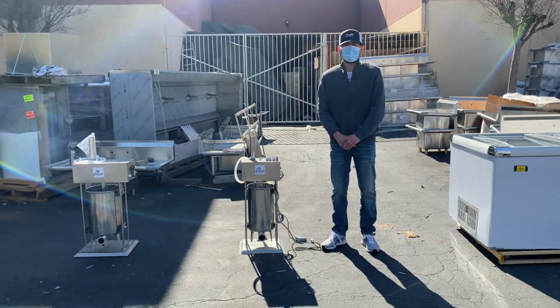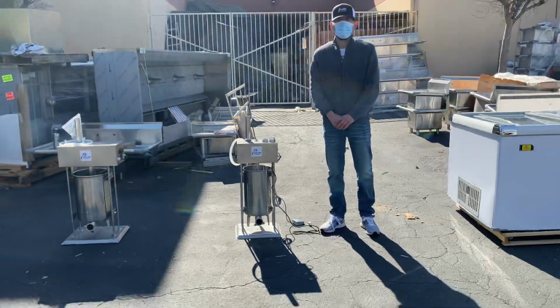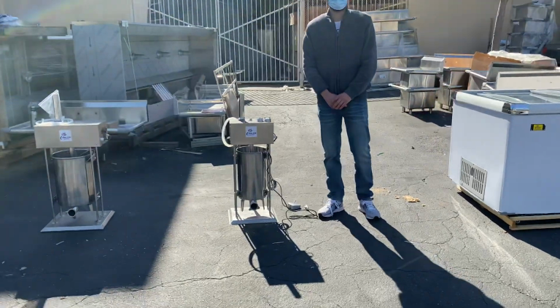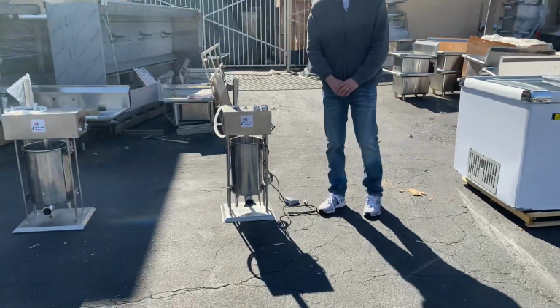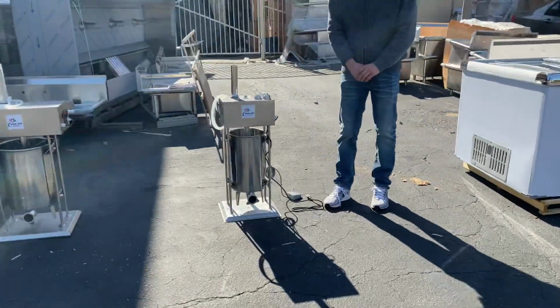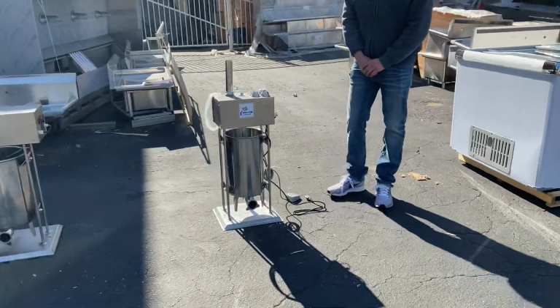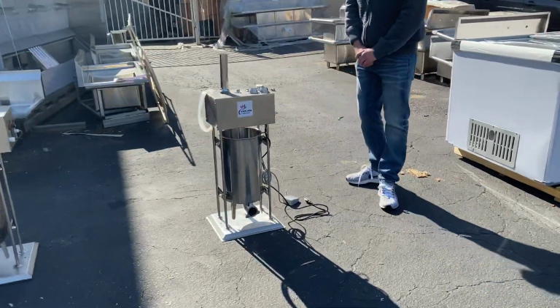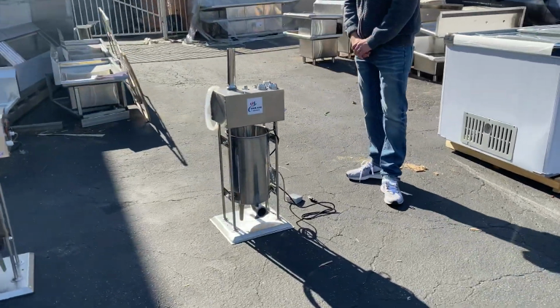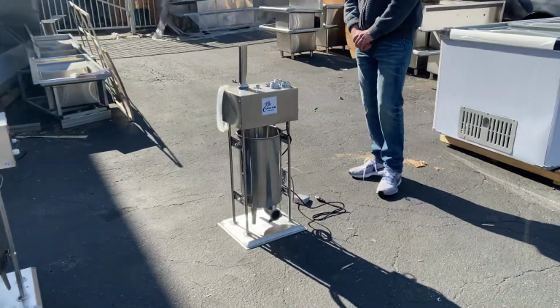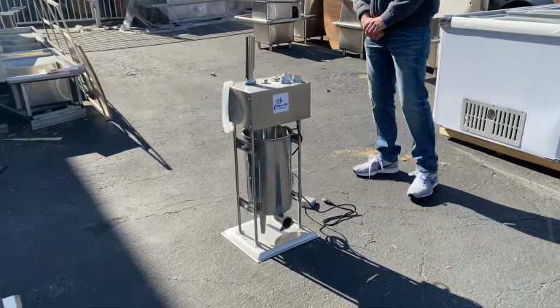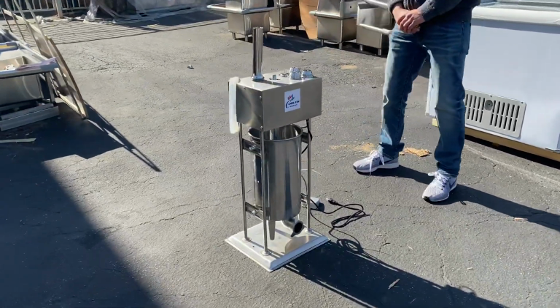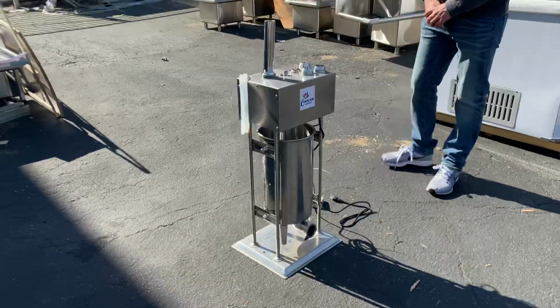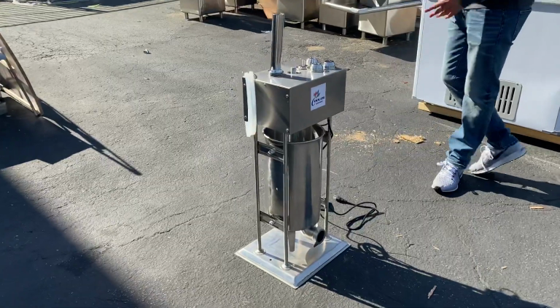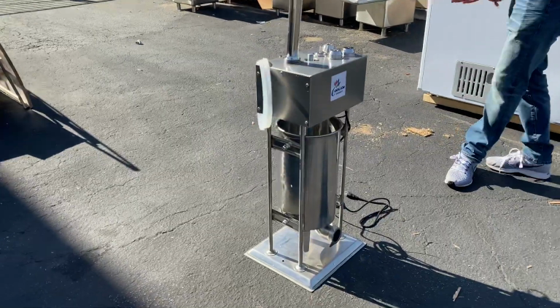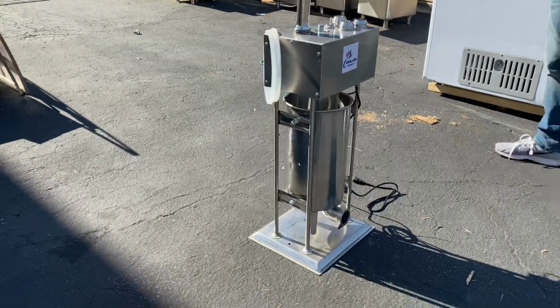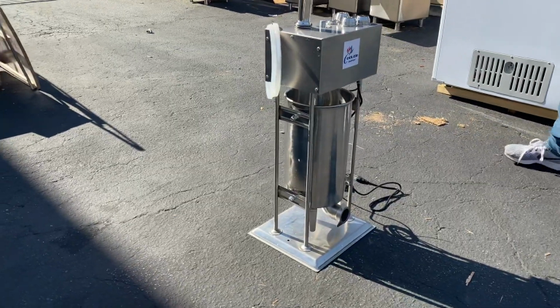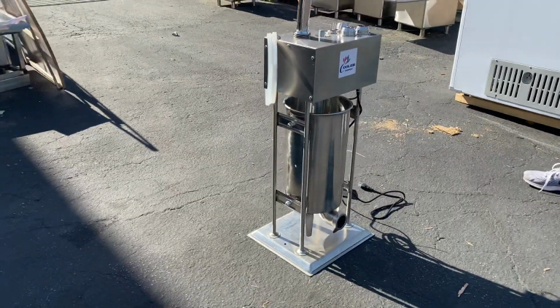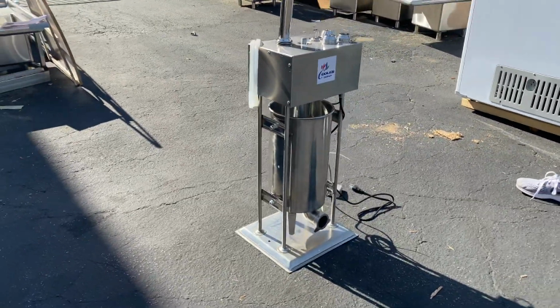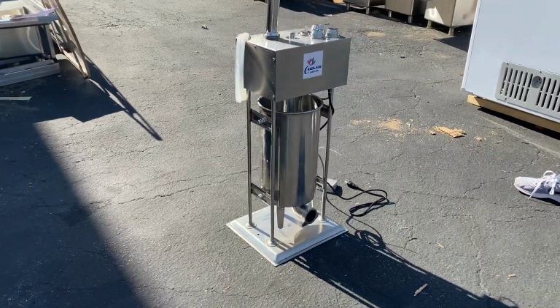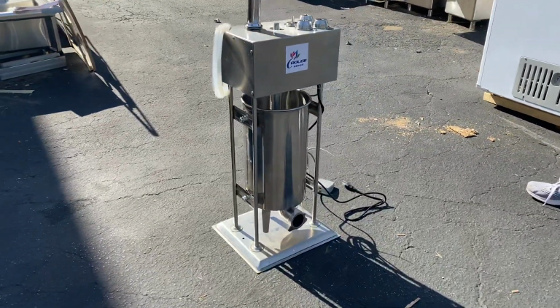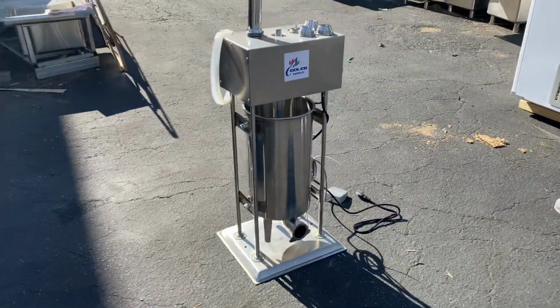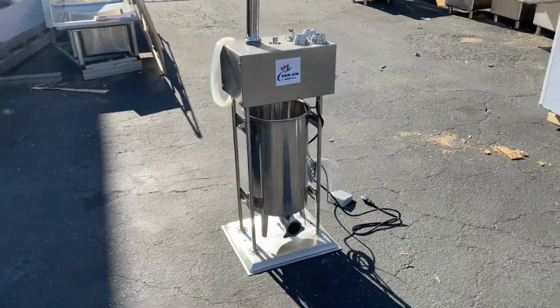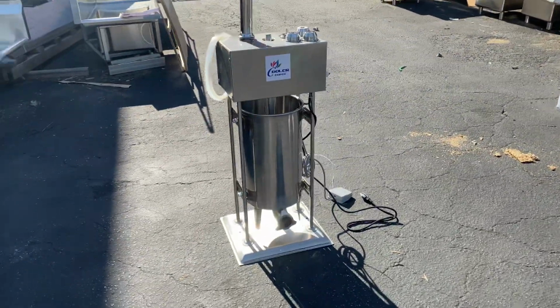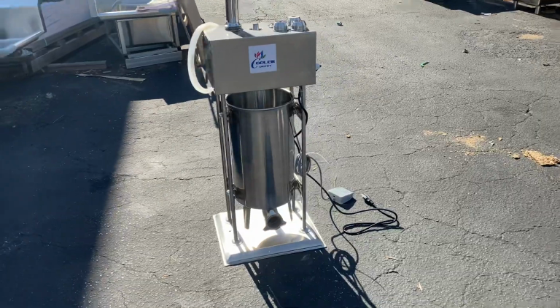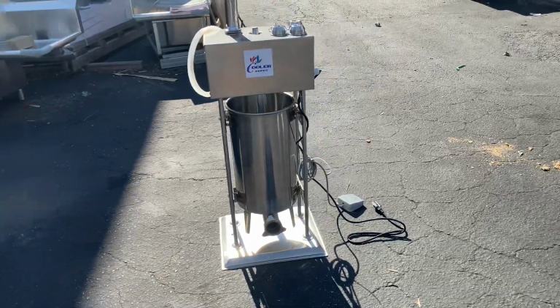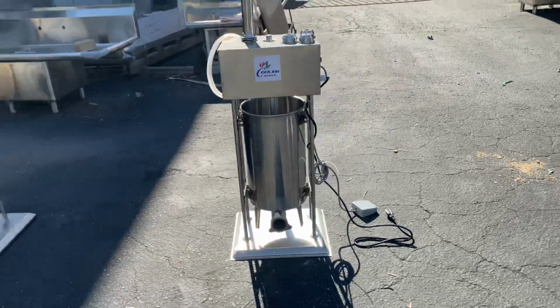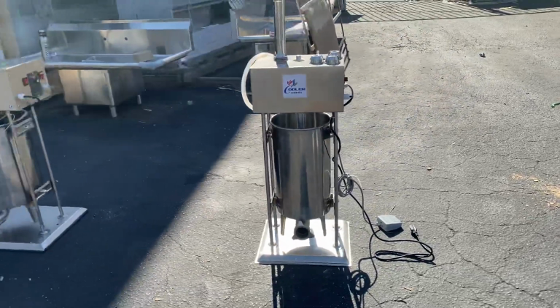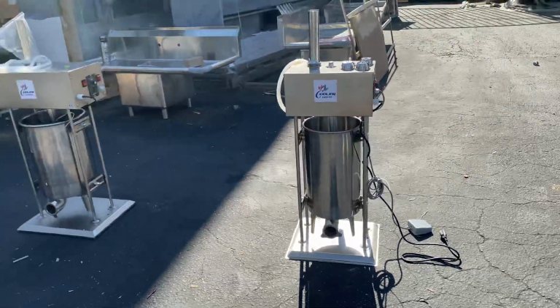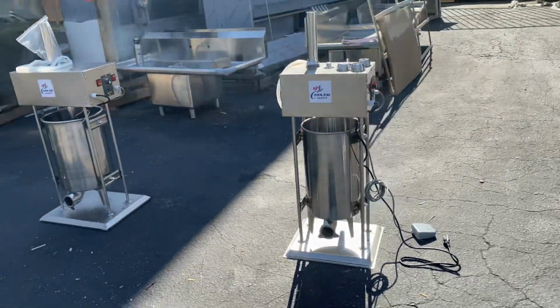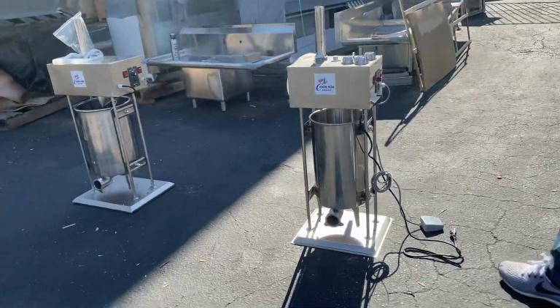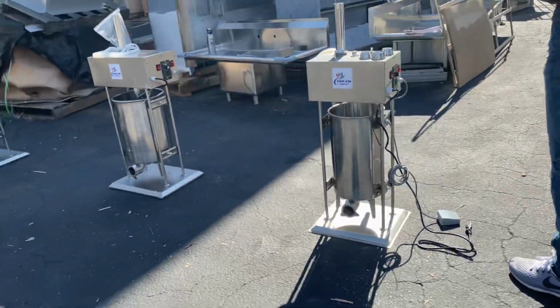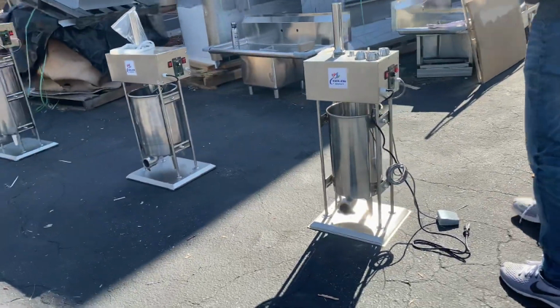Today we're going to go ahead and demonstrate one of our brand new items. You're looking at one of our sausage stuffers, which can also be used as a churro maker. You have those two options.